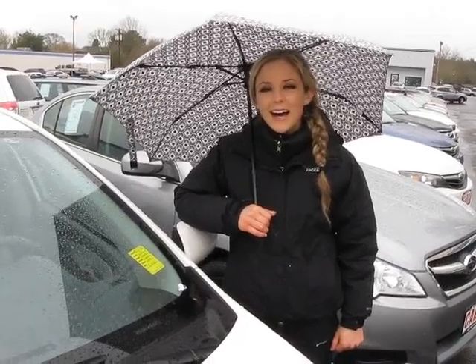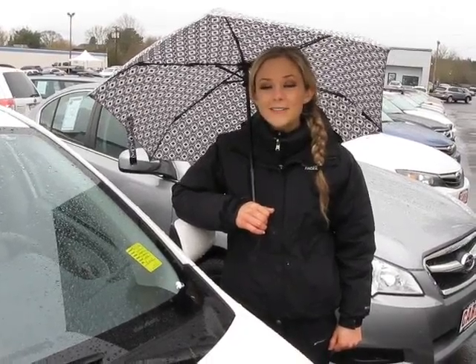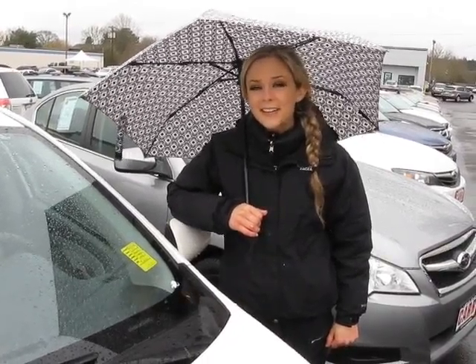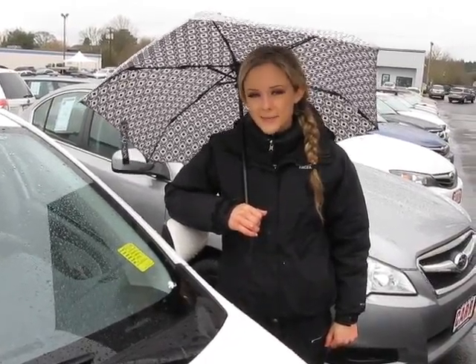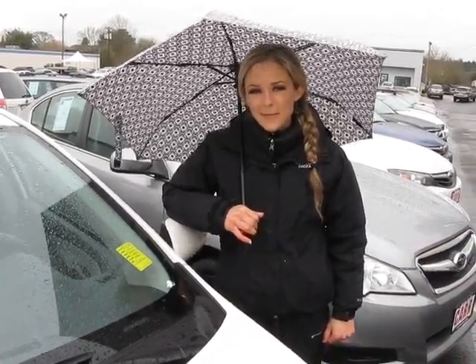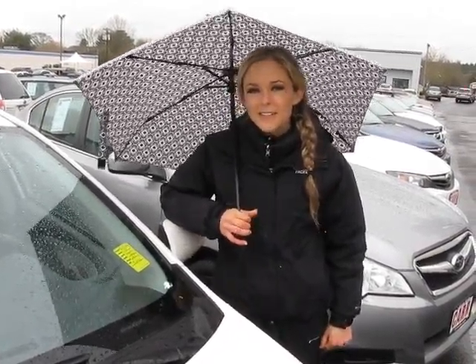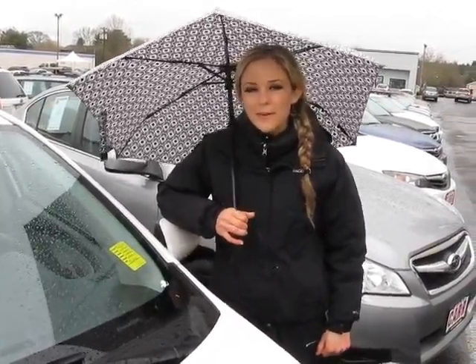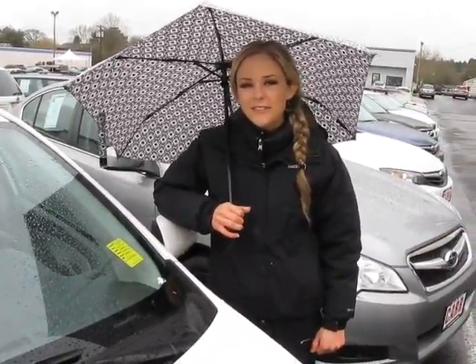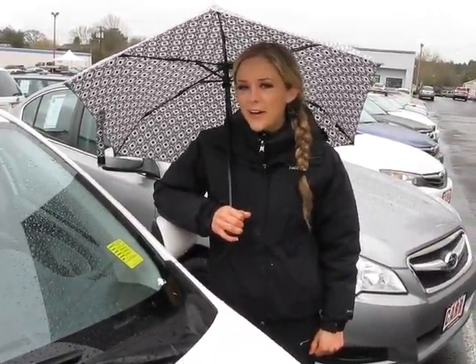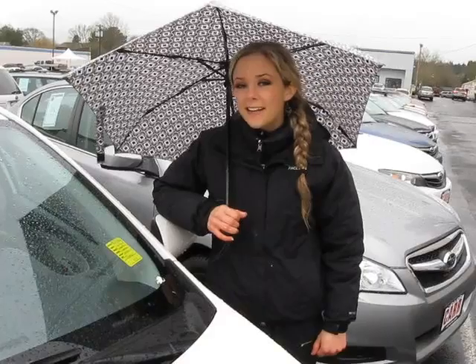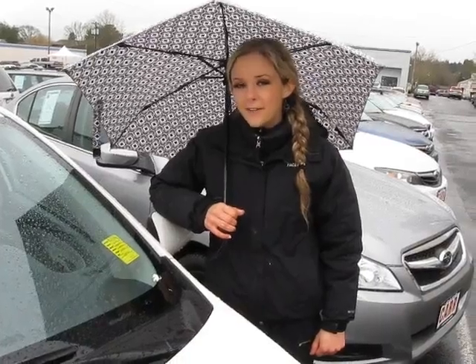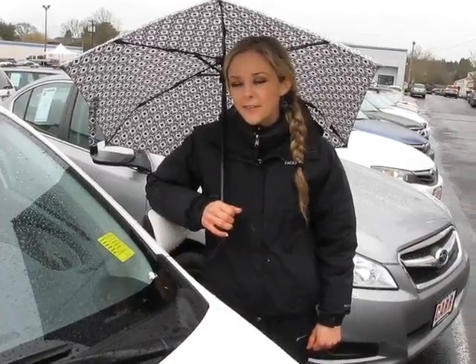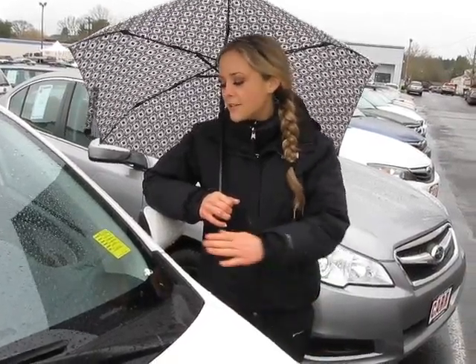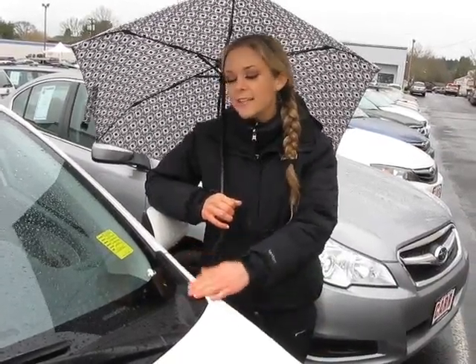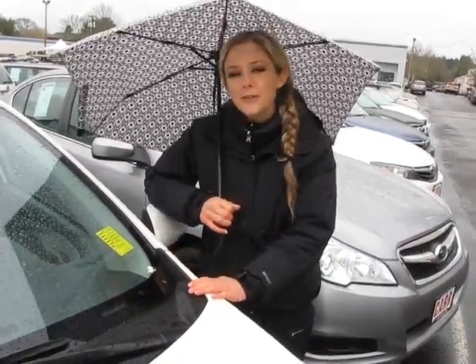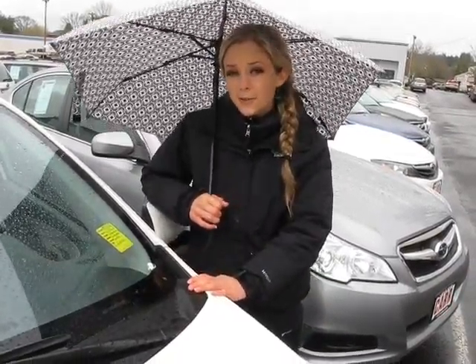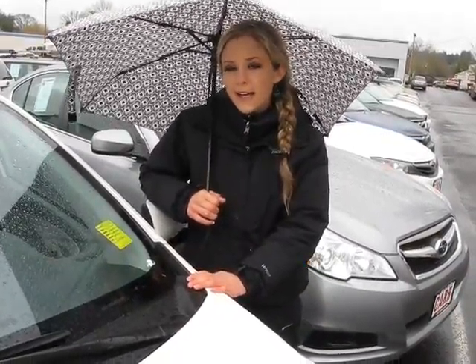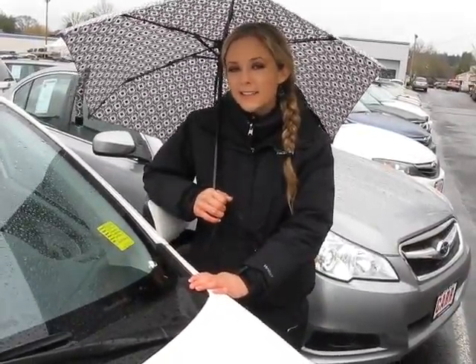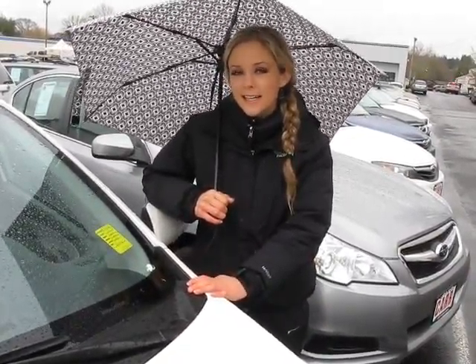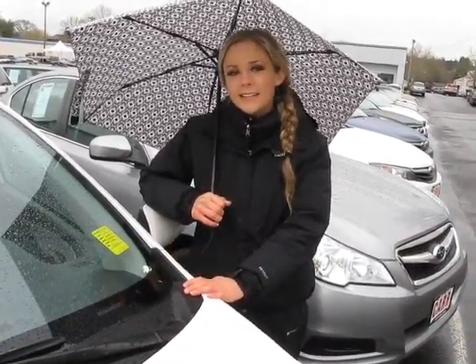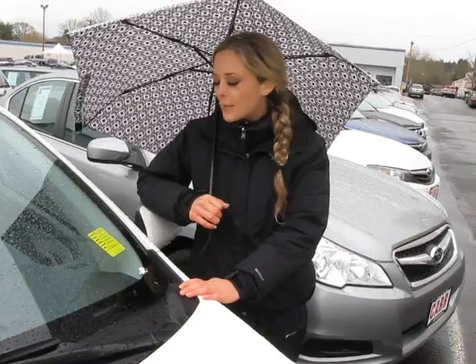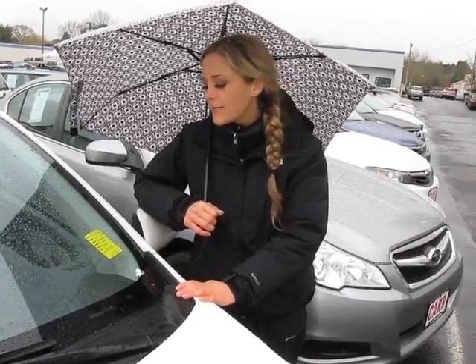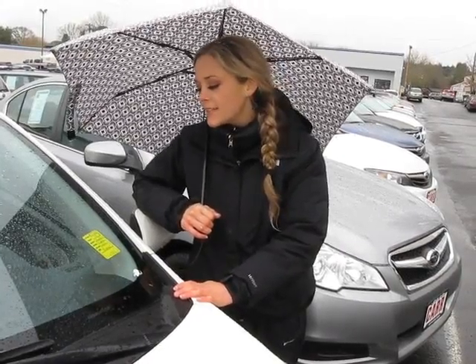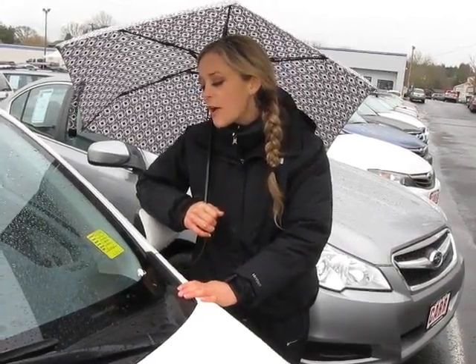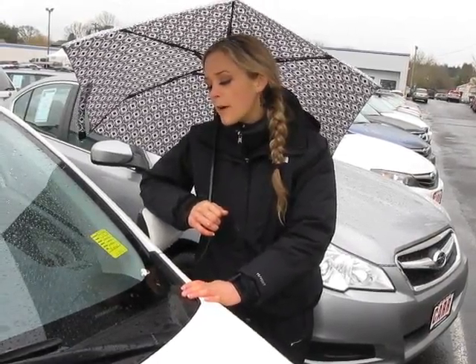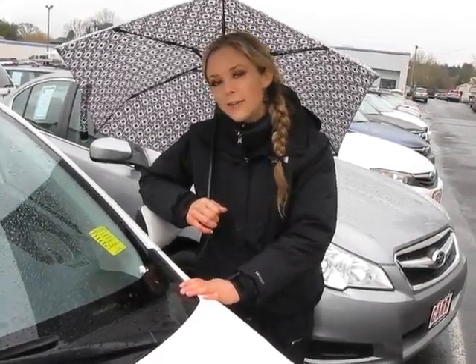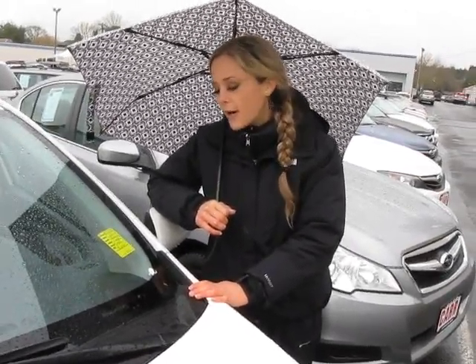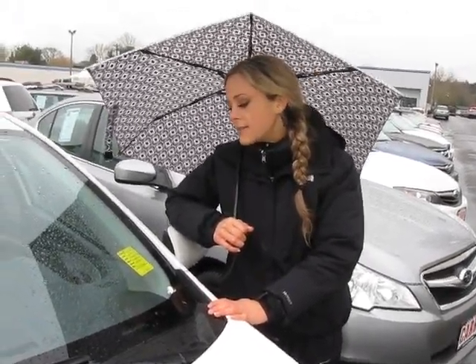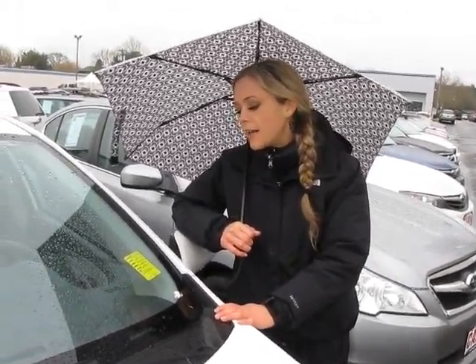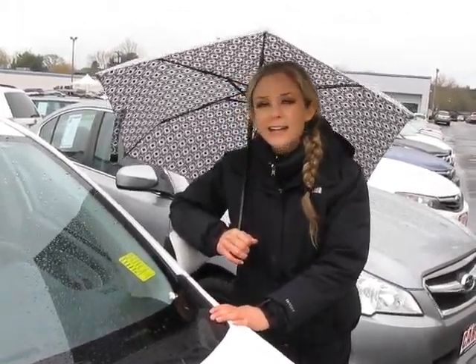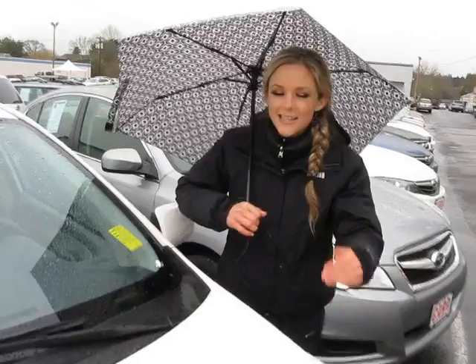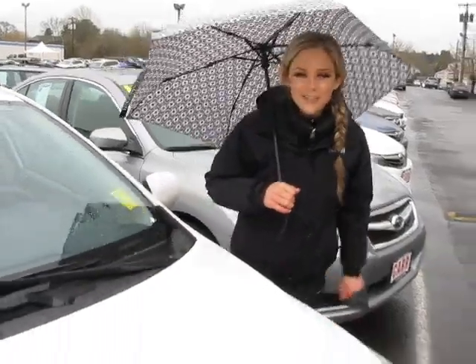Hi, thanks for clicking our link. I'm Spring and I'm at Car Subaru in Beaverson off Canyon Road, here to give you a virtual tour of a 2009 Toyota Corolla LE sedan. The stock number on this vehicle is S110401A. Let's take a closer look.